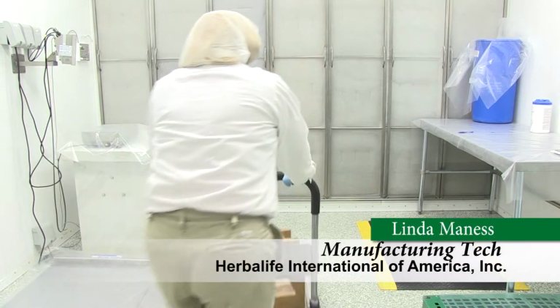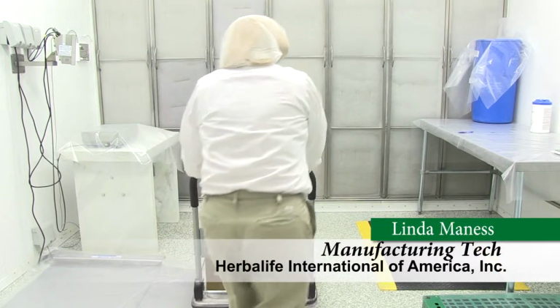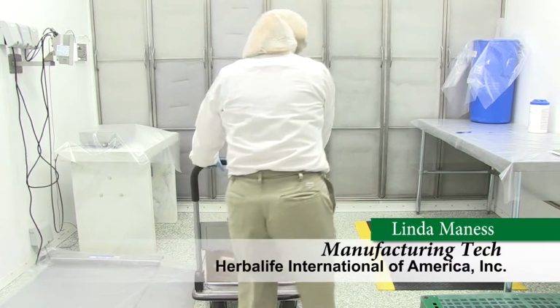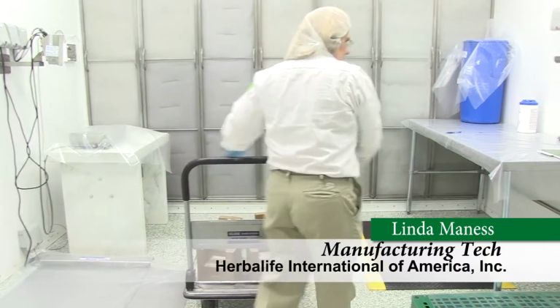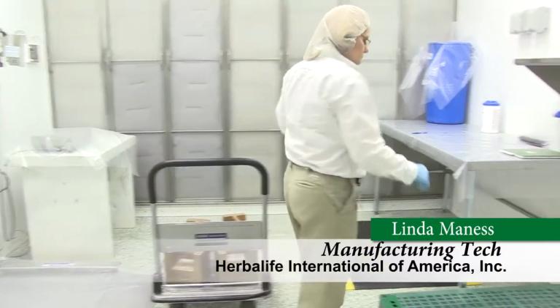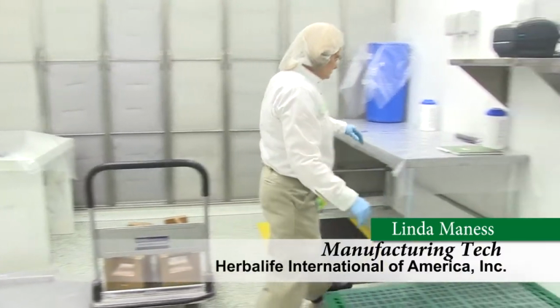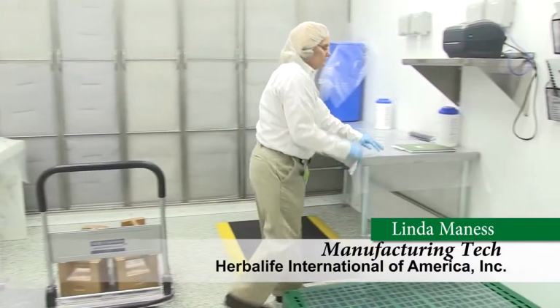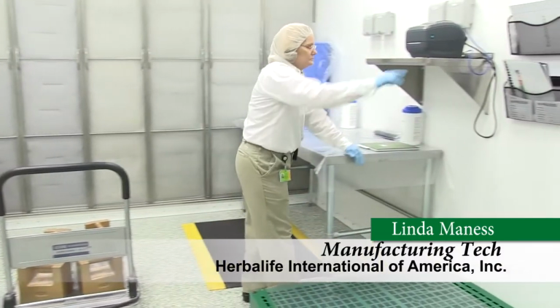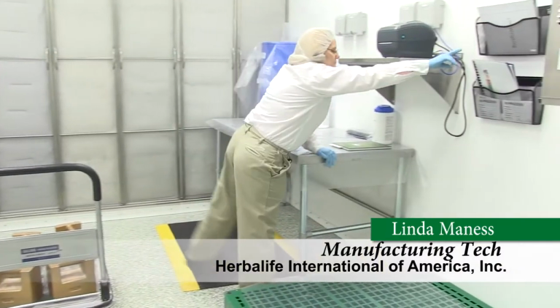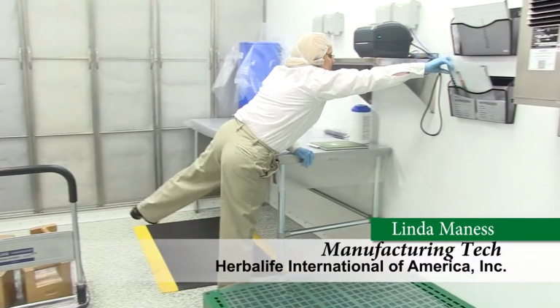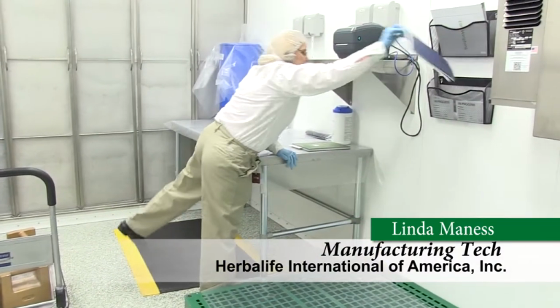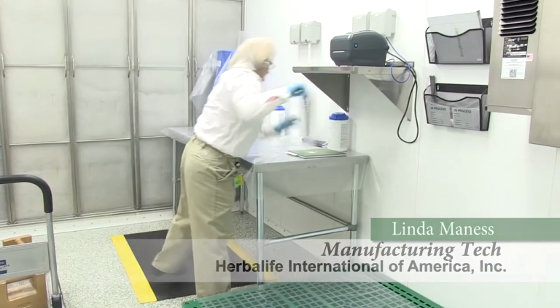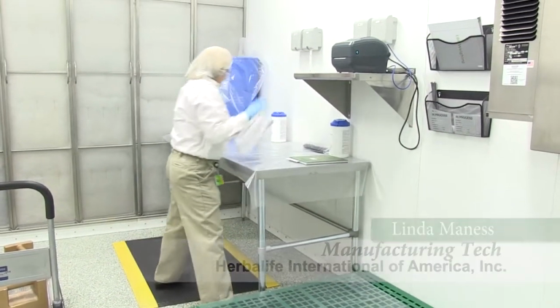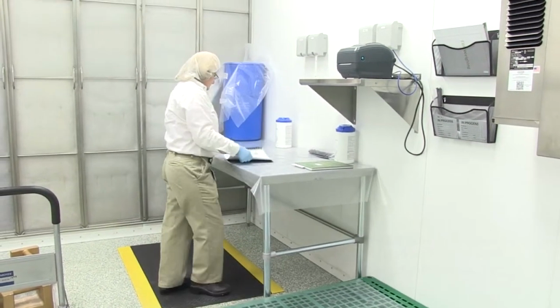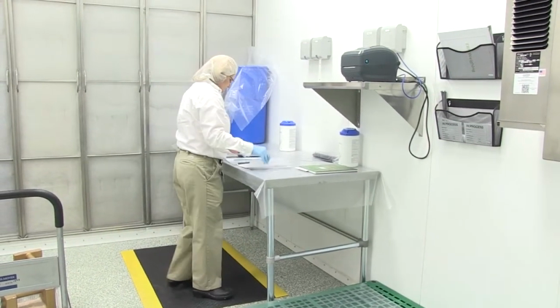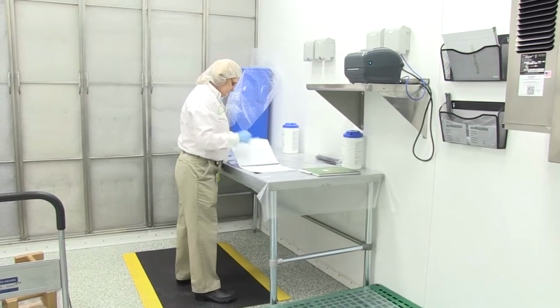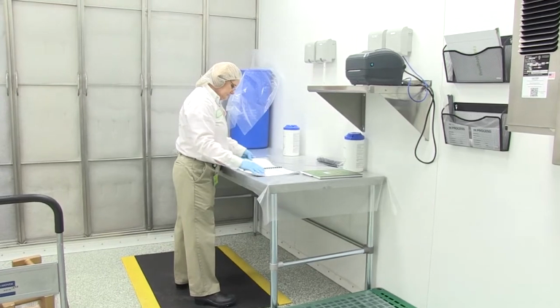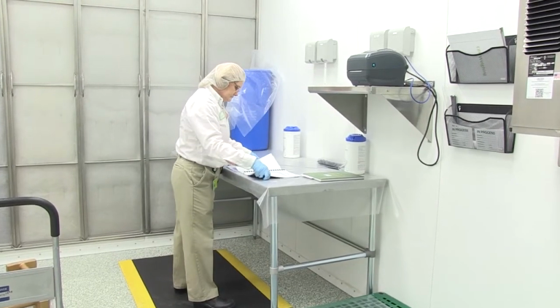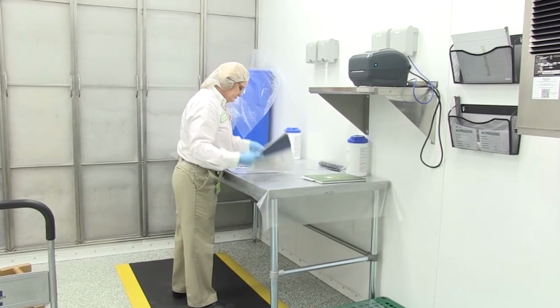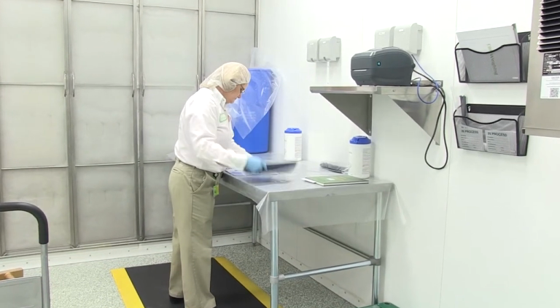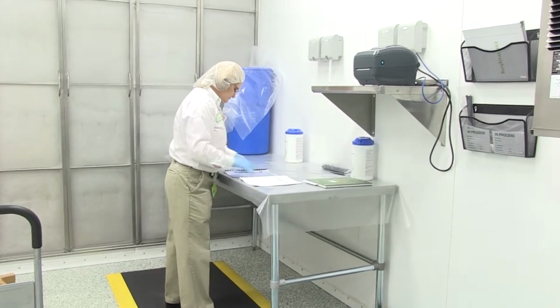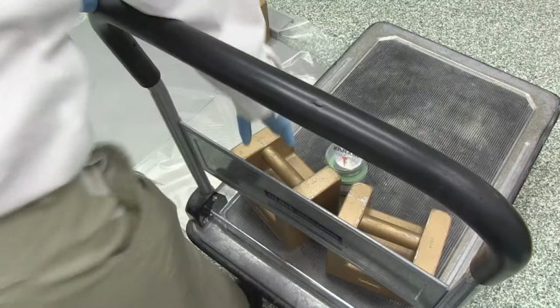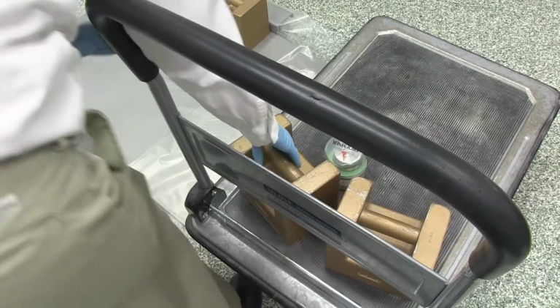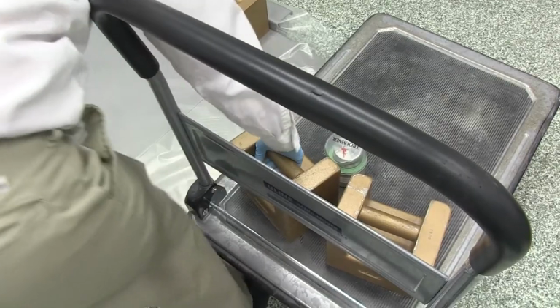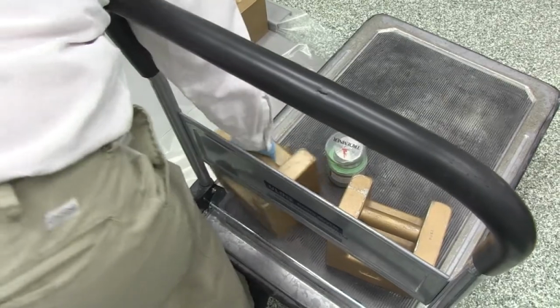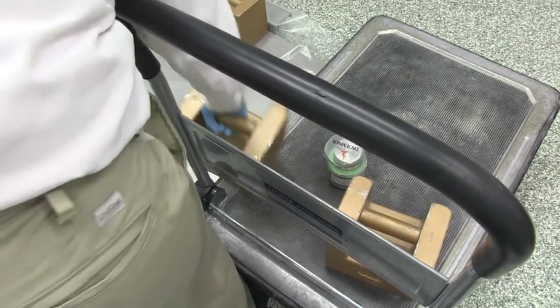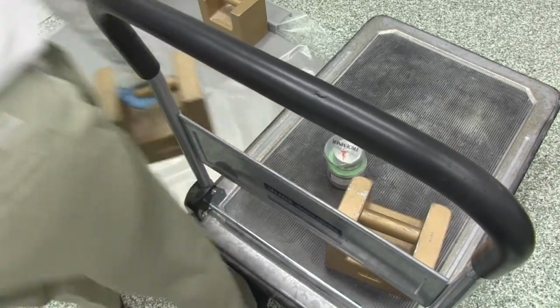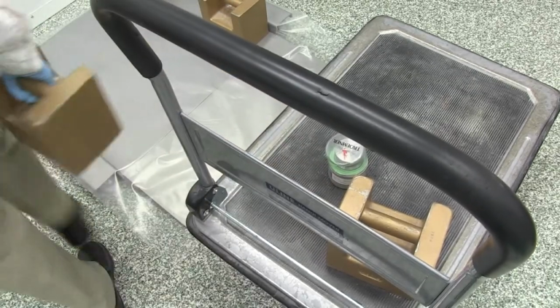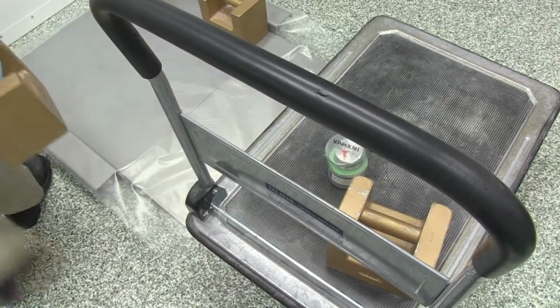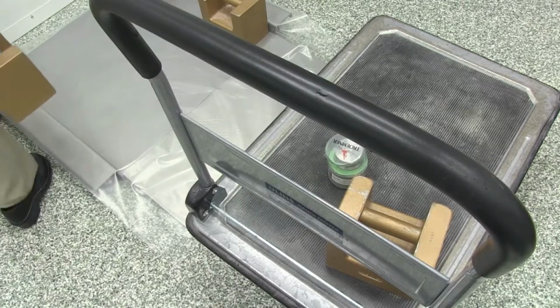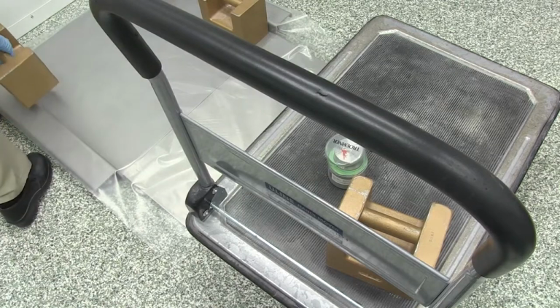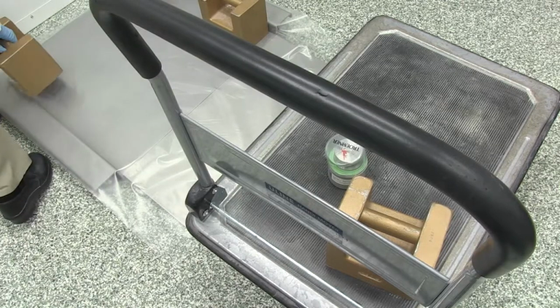Prior to using any scale, the employee must verify that the calibration sticker is current and perform a daily scale check calibration by using certified weights to verify the scale is within tolerance limits.